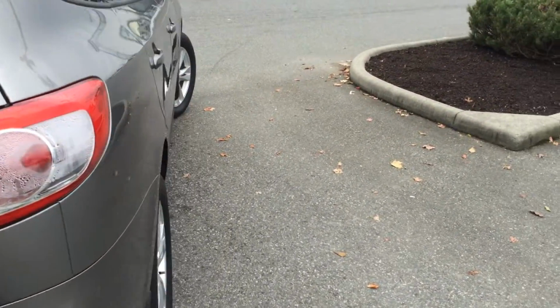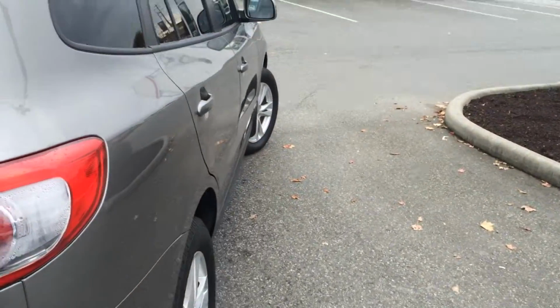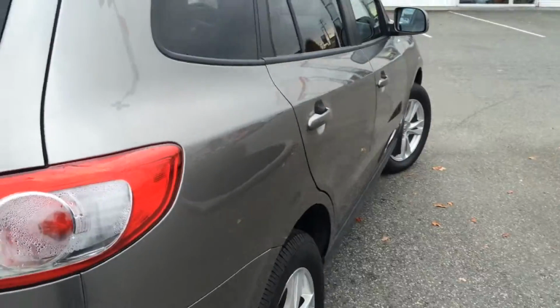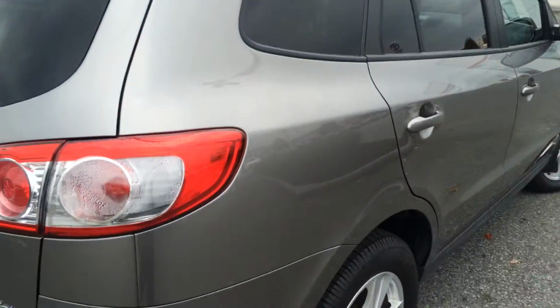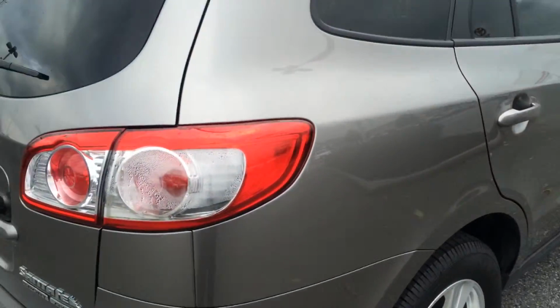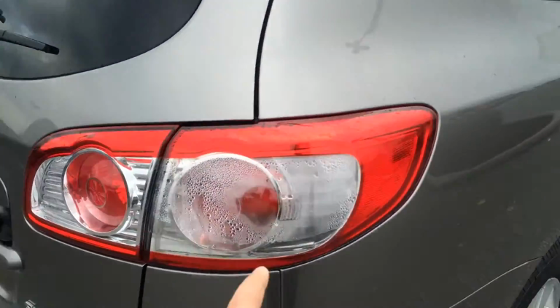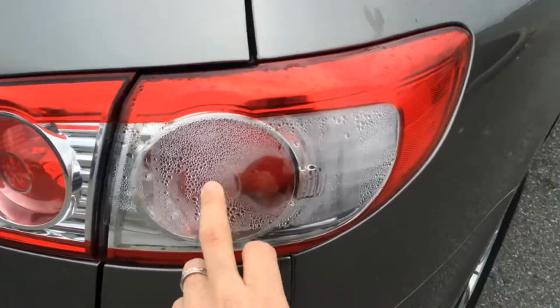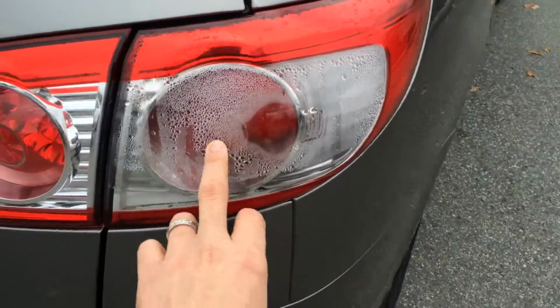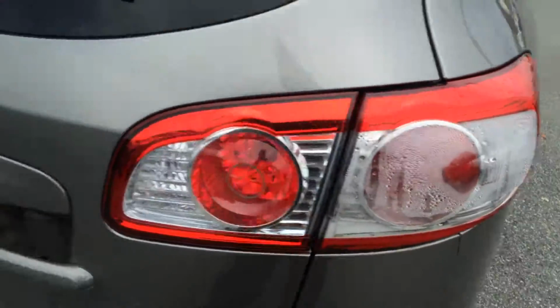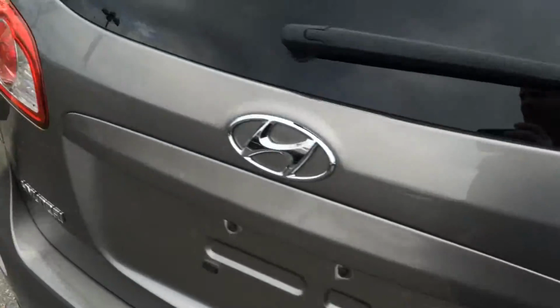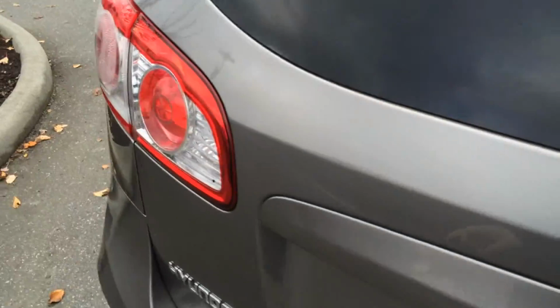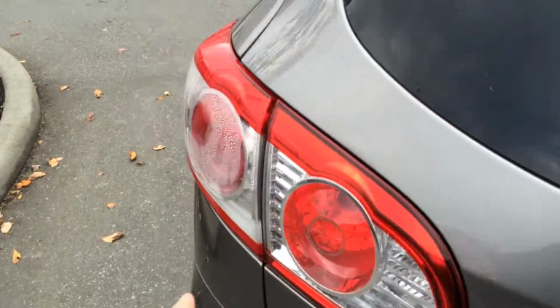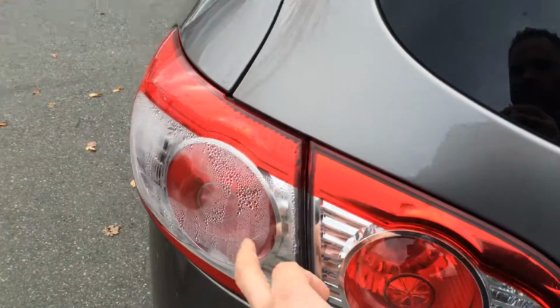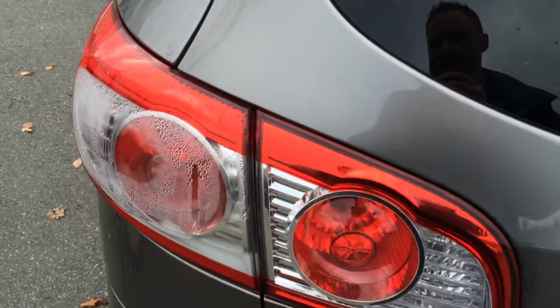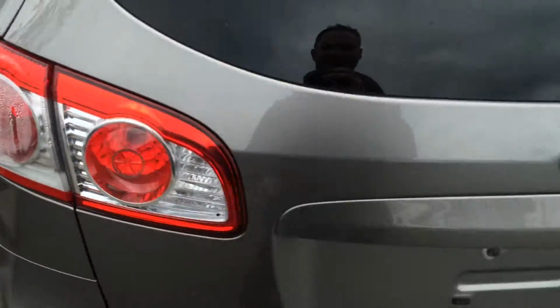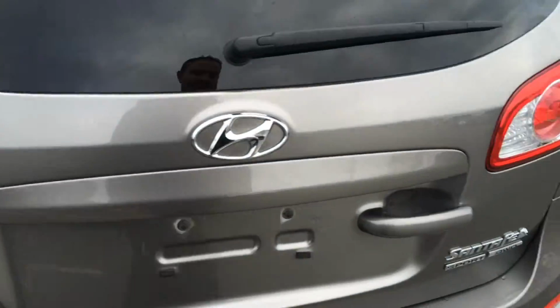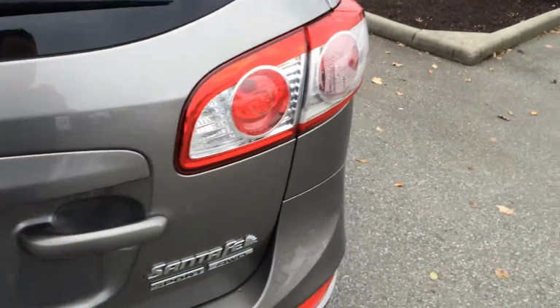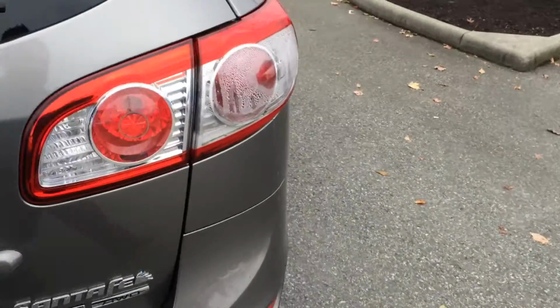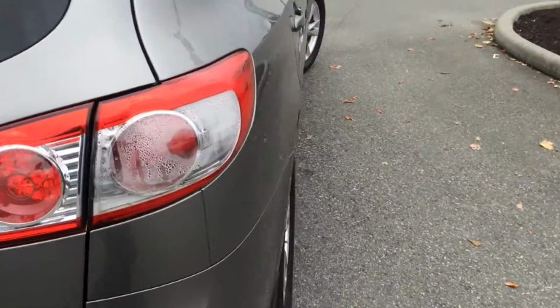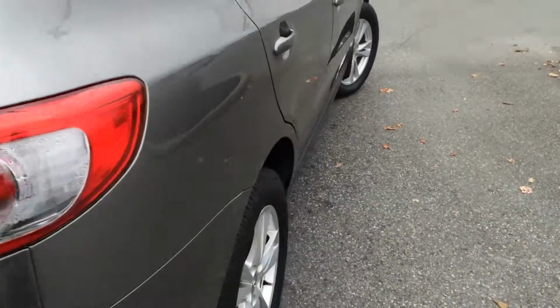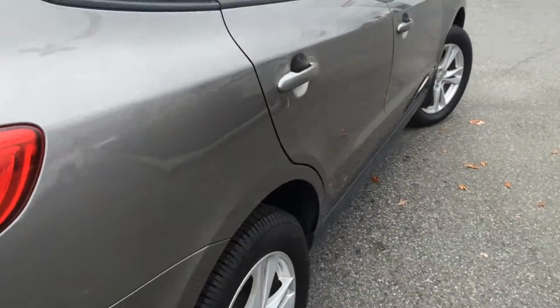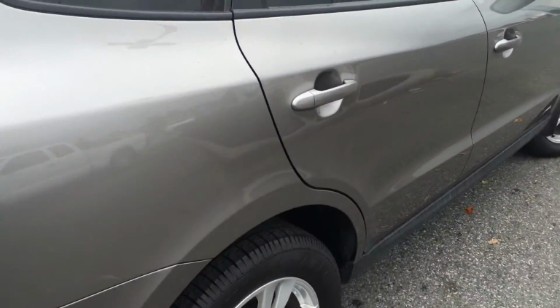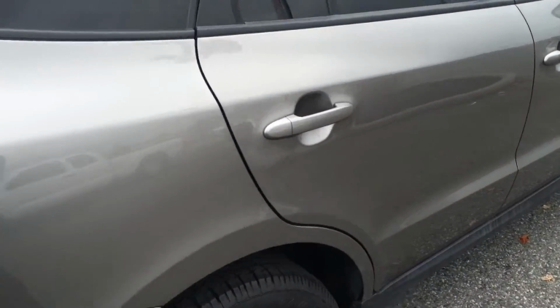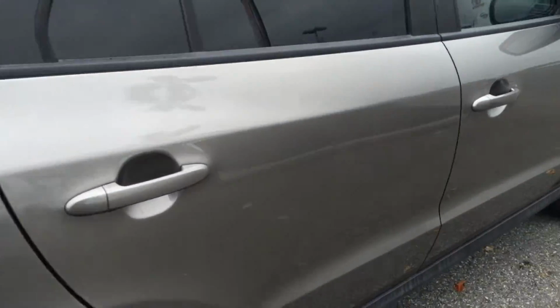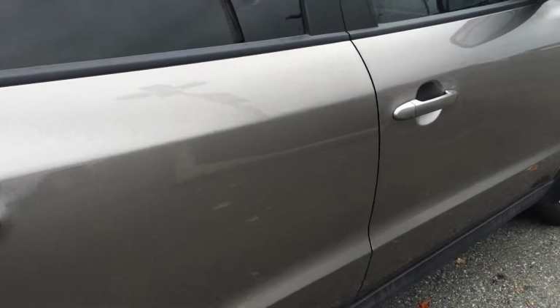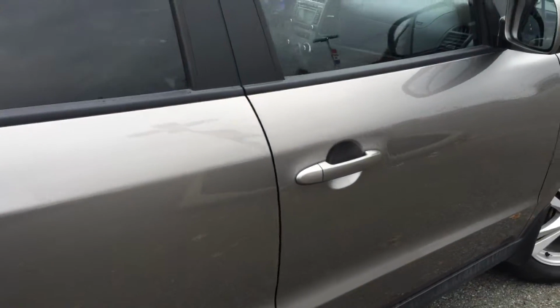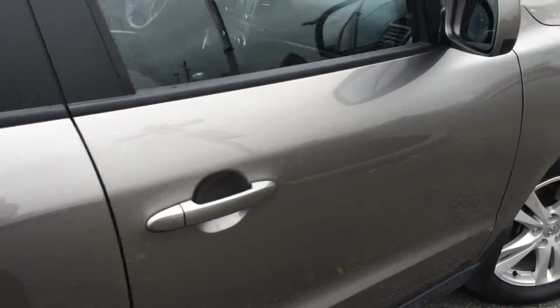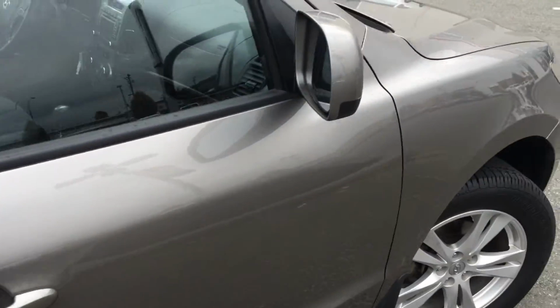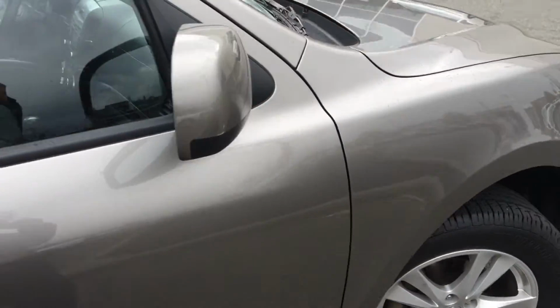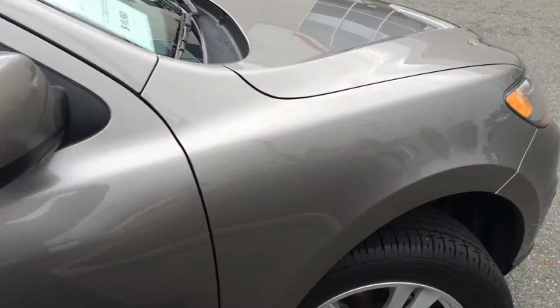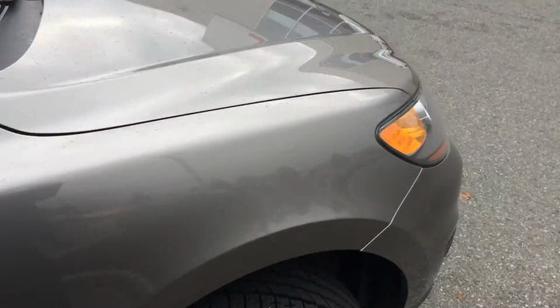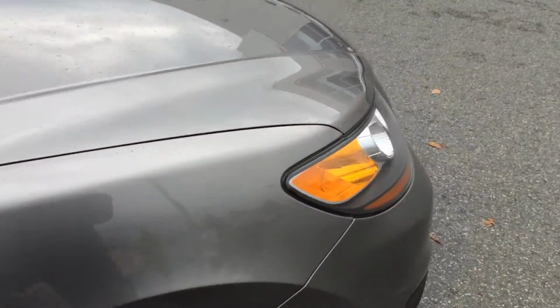The only things we have left to do on this one is replace the tail lights, as they have condensation in them, so we will be dealing with that — it just hasn't been done as of yet. It does have a brand new set of tires on it, and as mentioned it only has 84,000 kilometers.